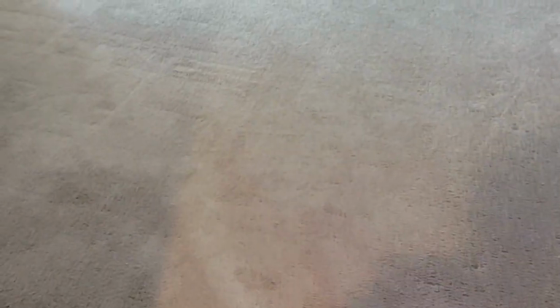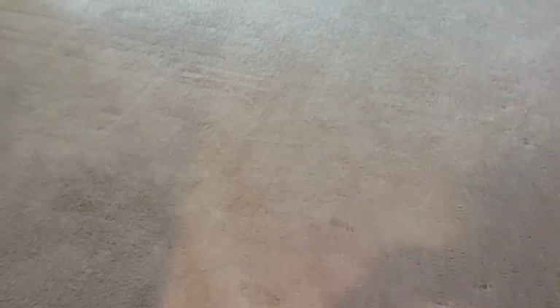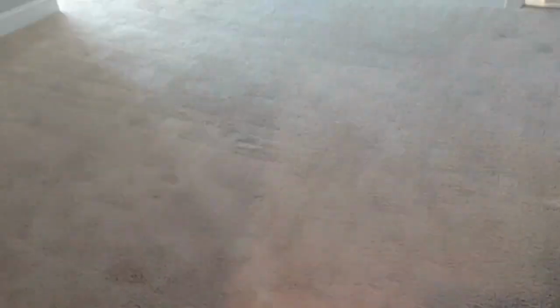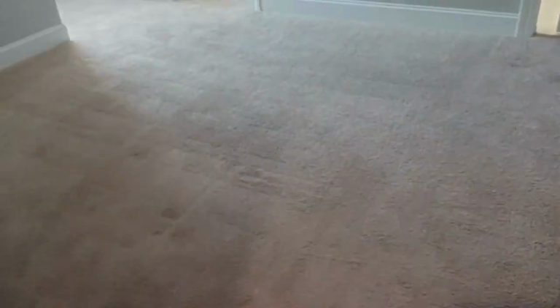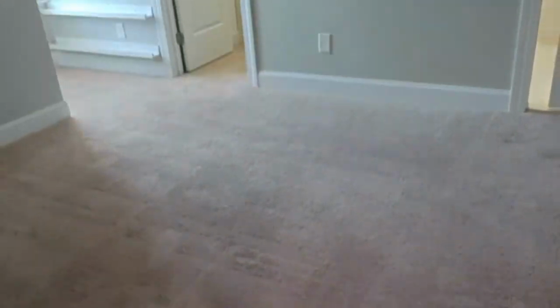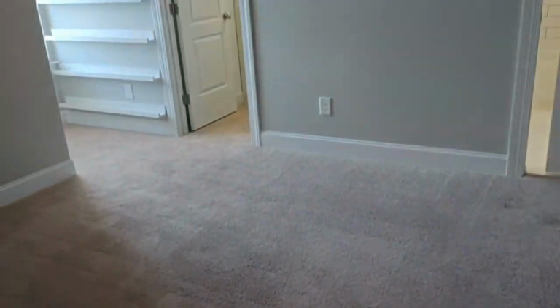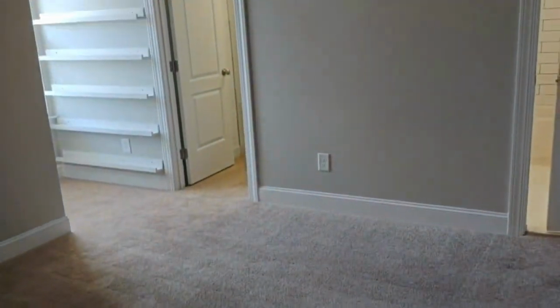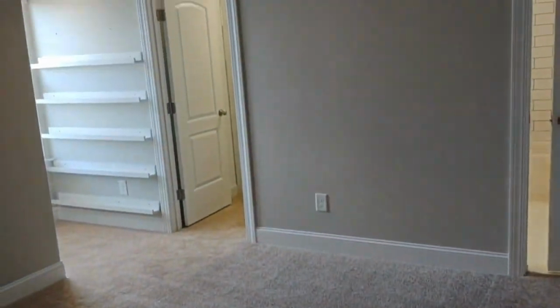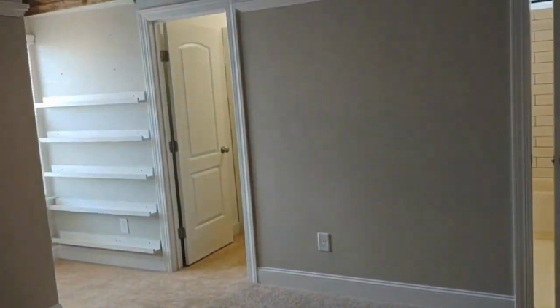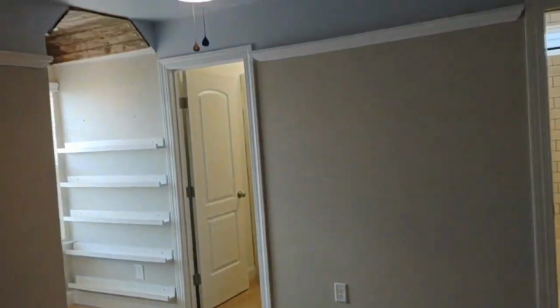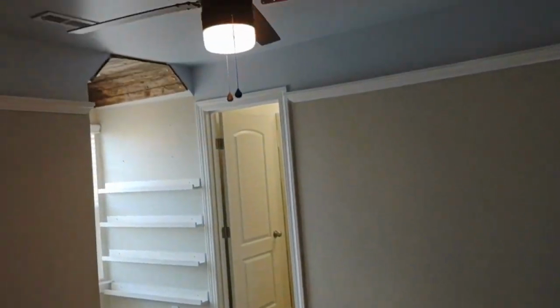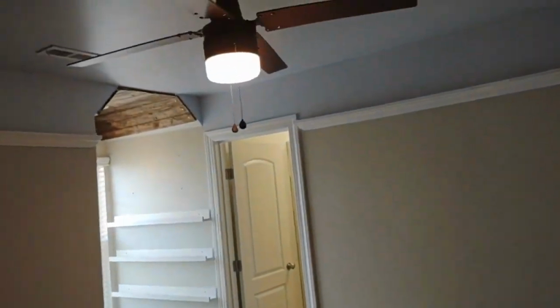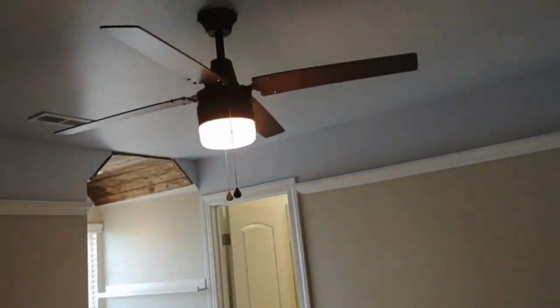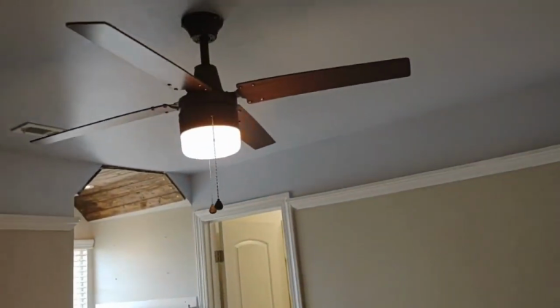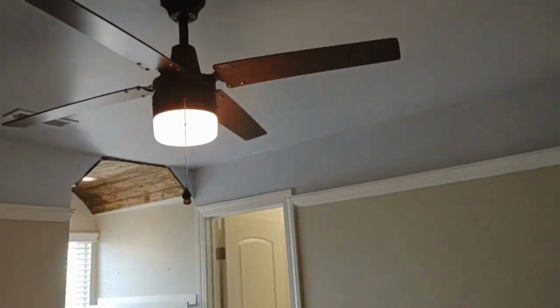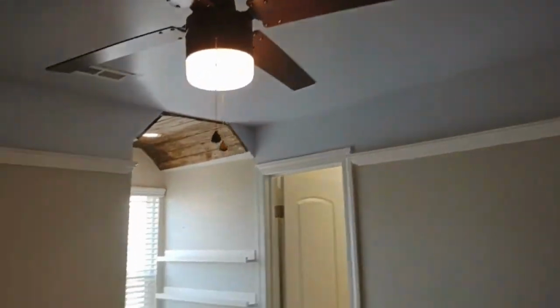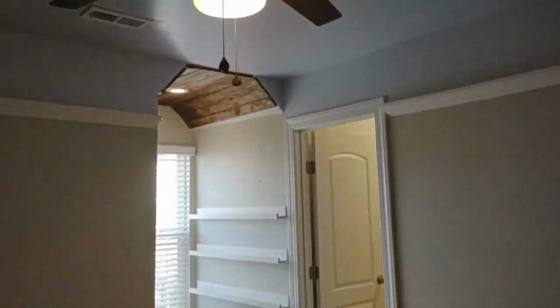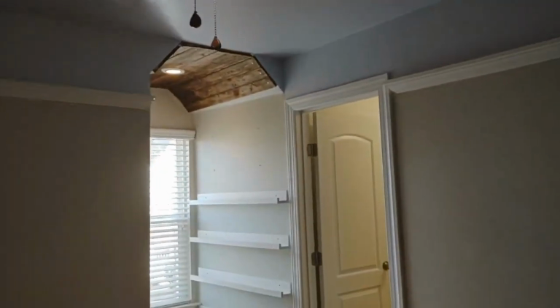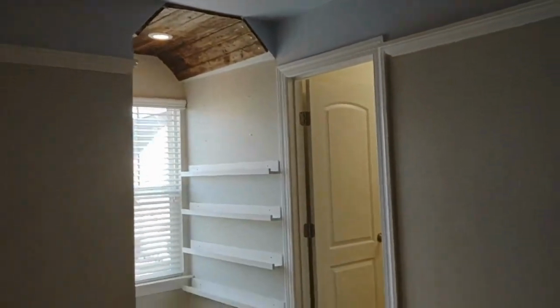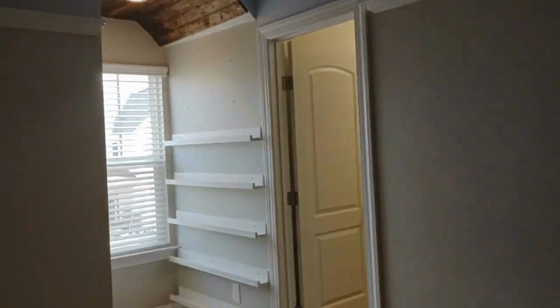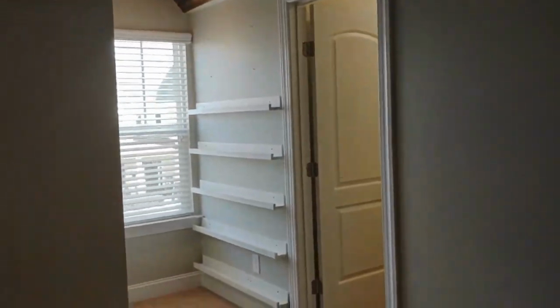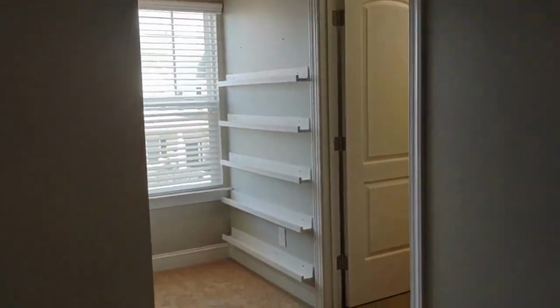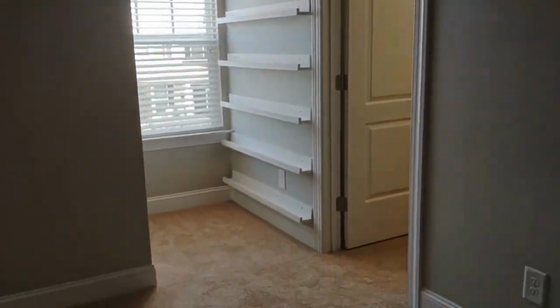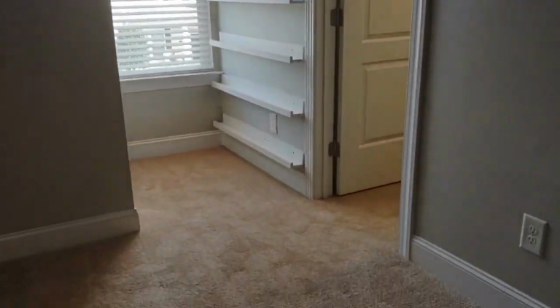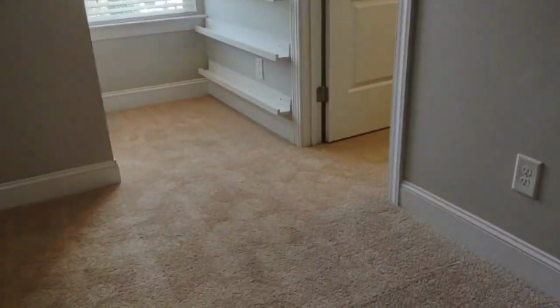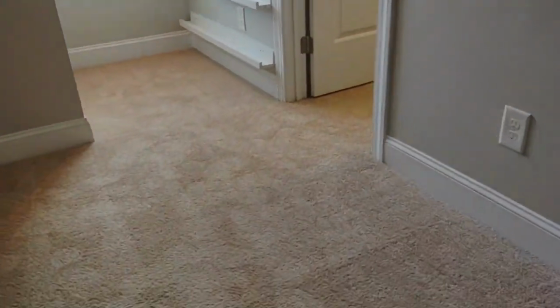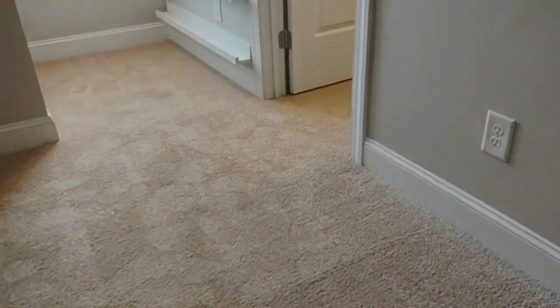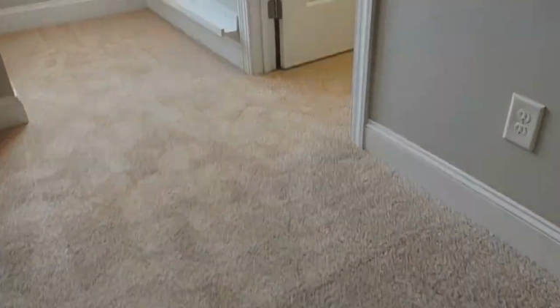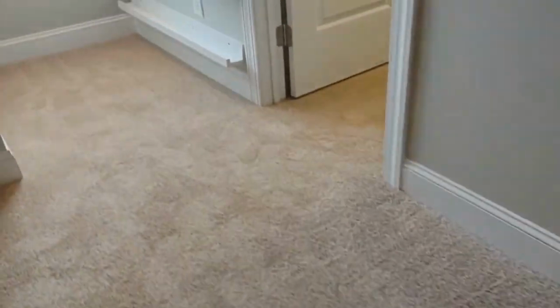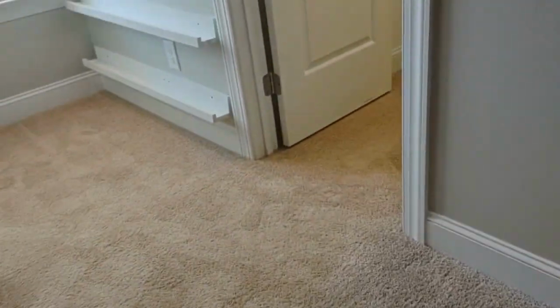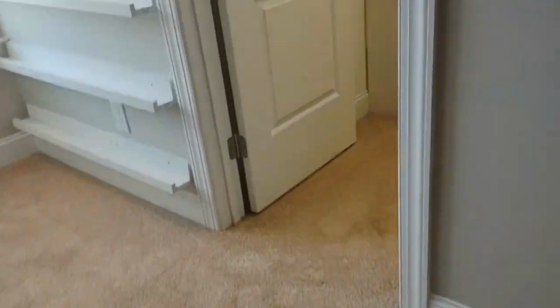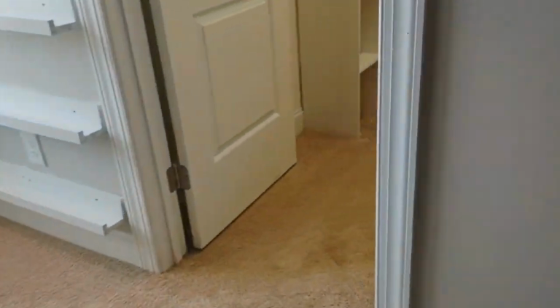Our last bedroom has beautiful carpentry, ceiling fan, built-in book rack, and a walk-in closet.